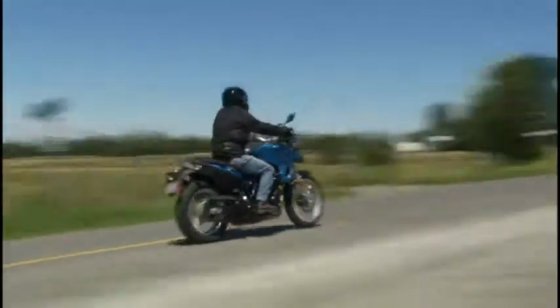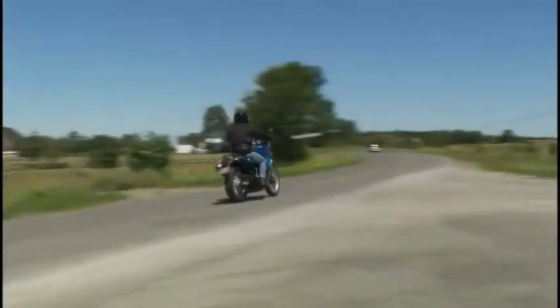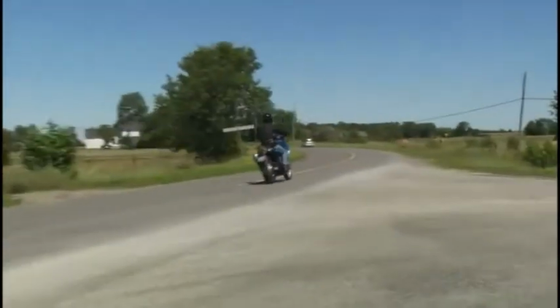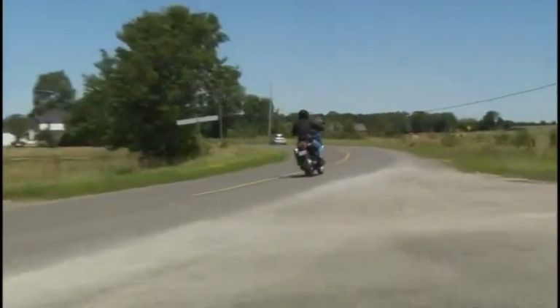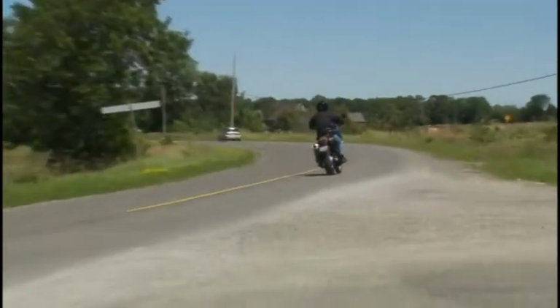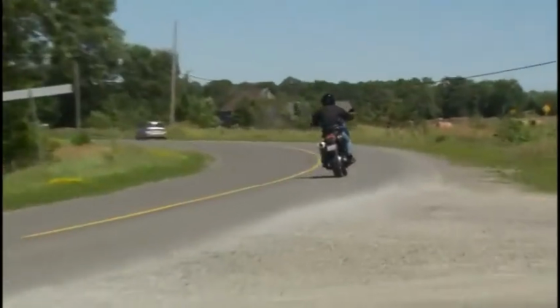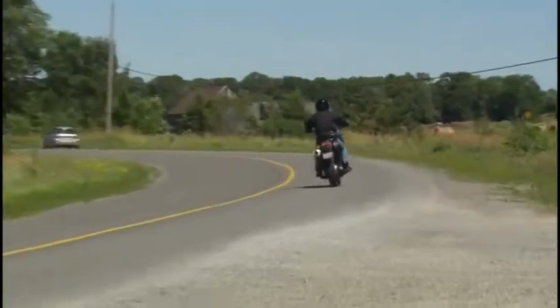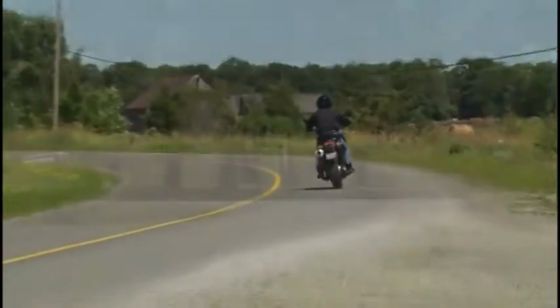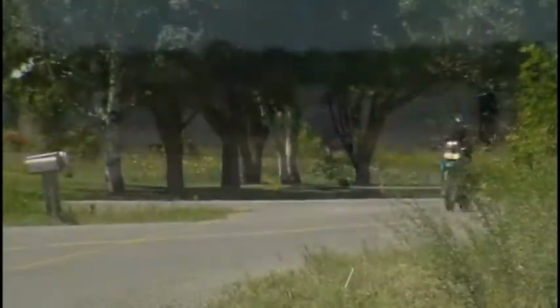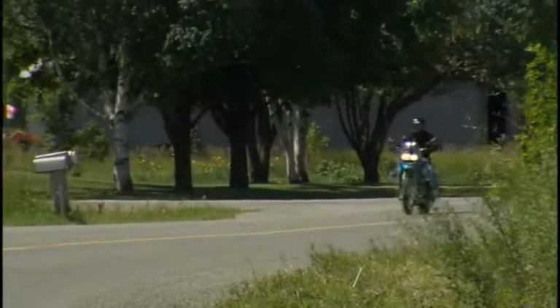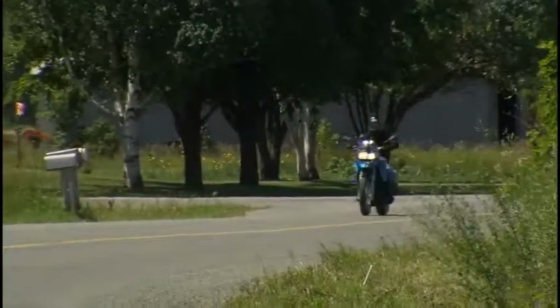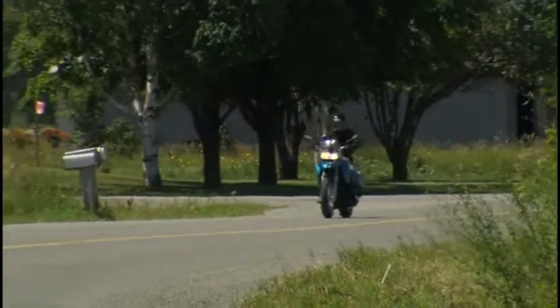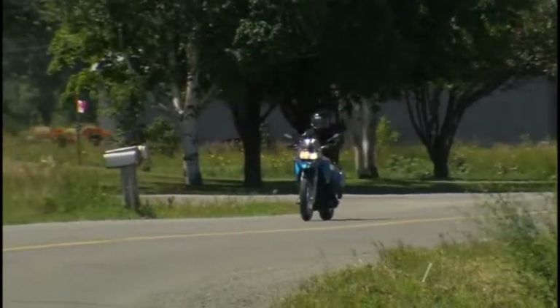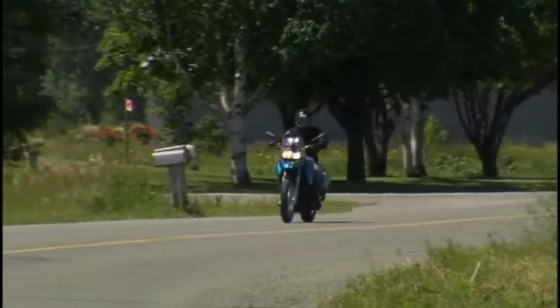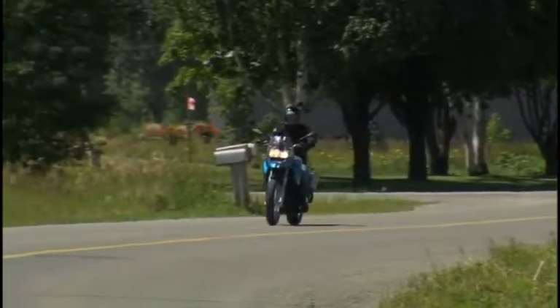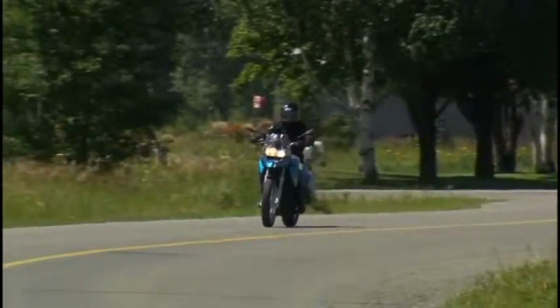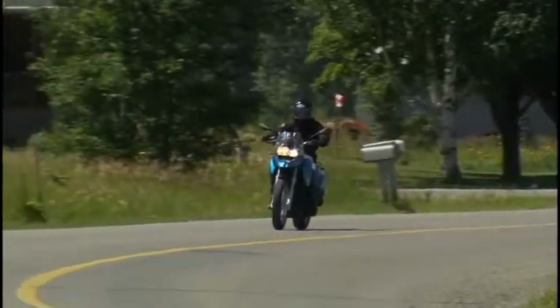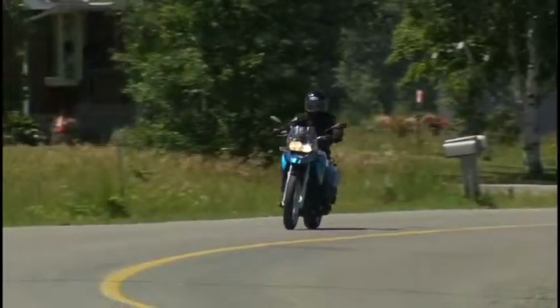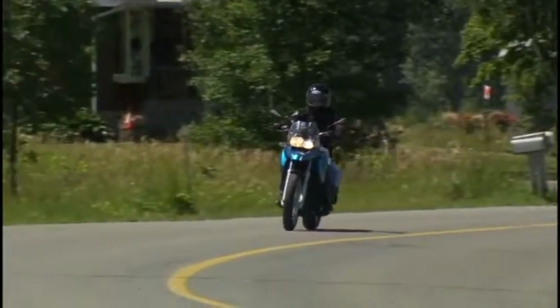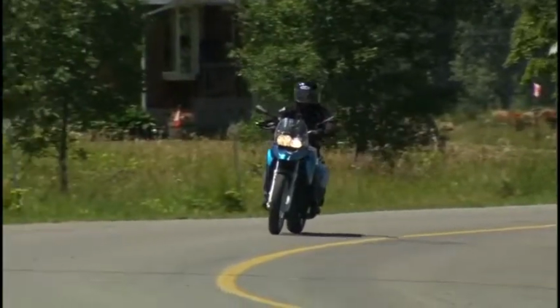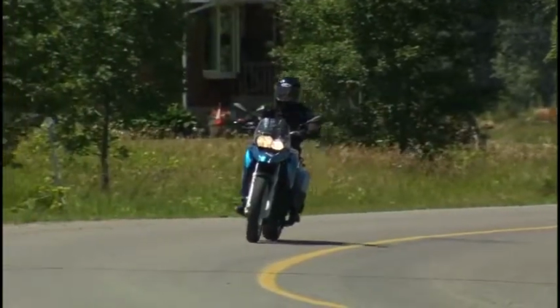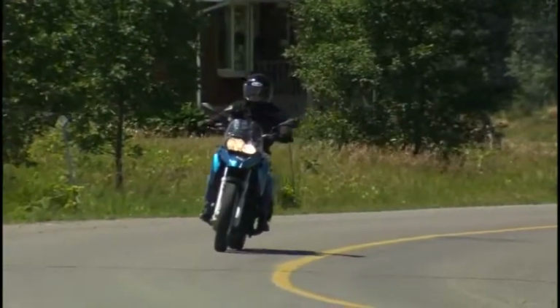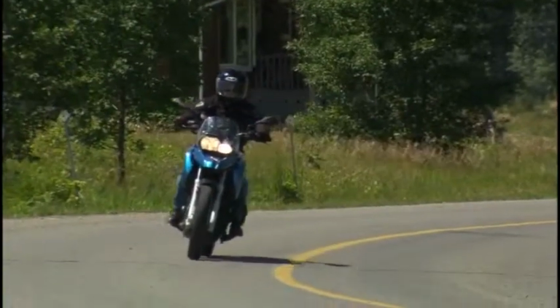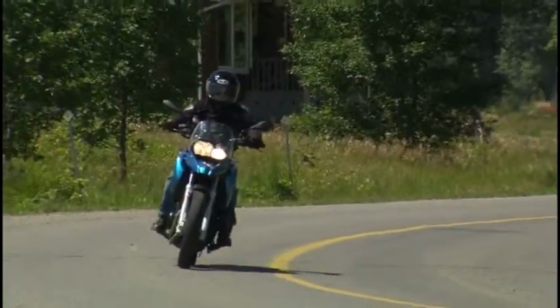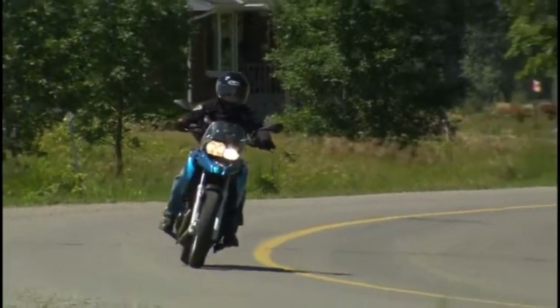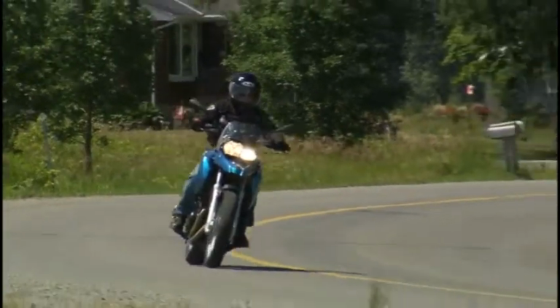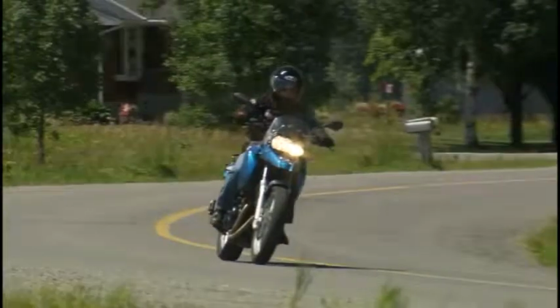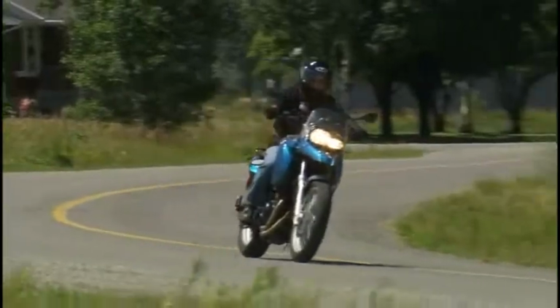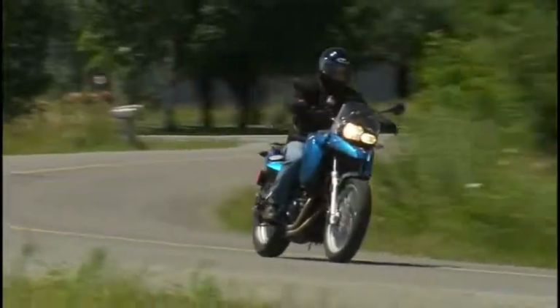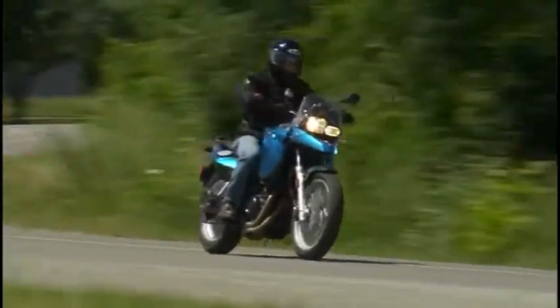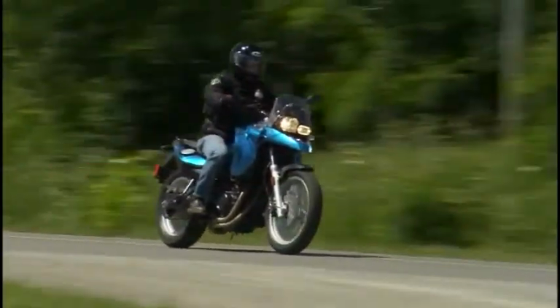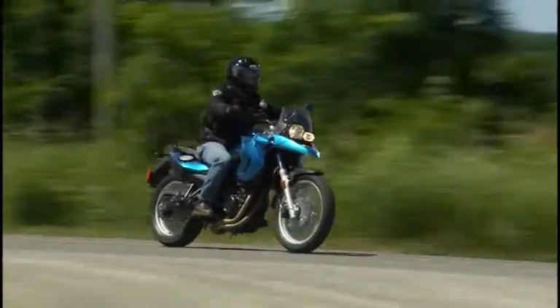It cornered well. Because it's got a fairly low center of gravity, it took the corners really well, and I leaned into the corner enough that it didn't feel as though I was leaving the bike behind. It took the corner really well.